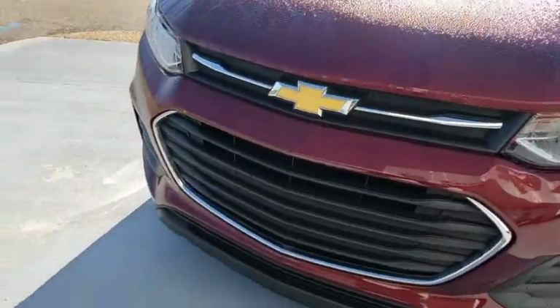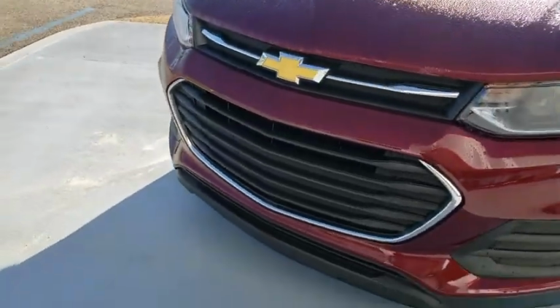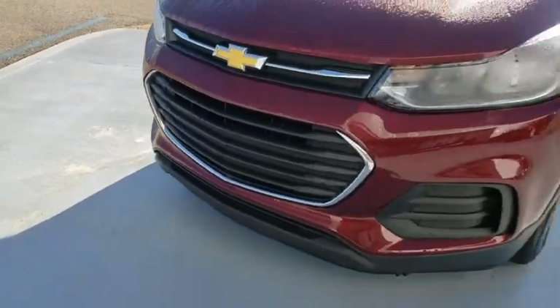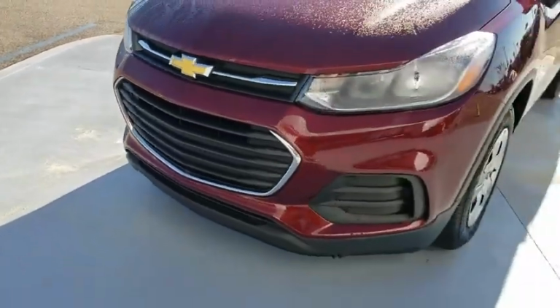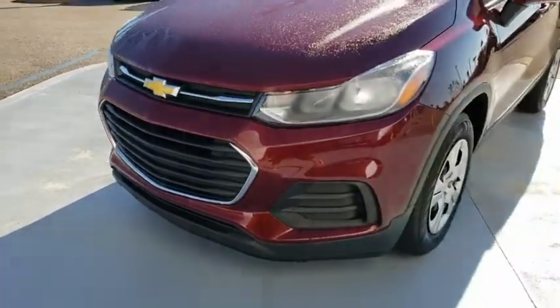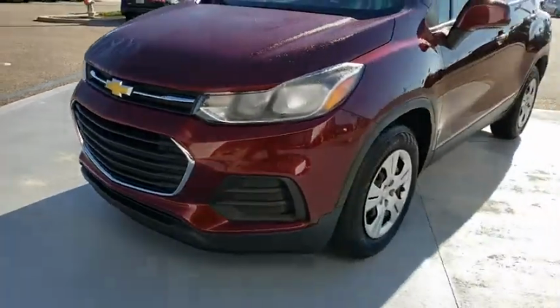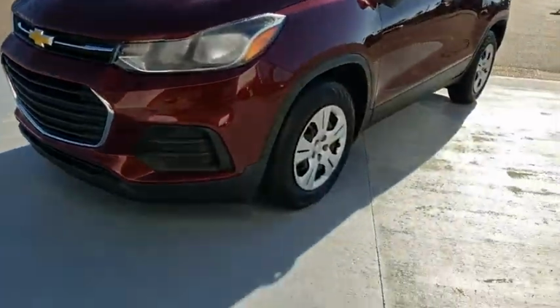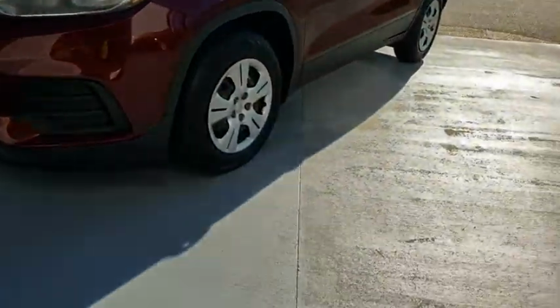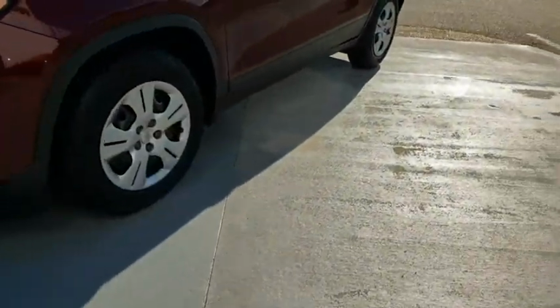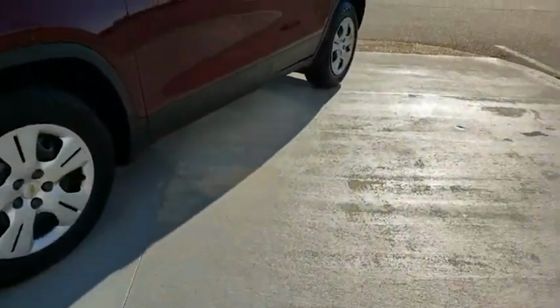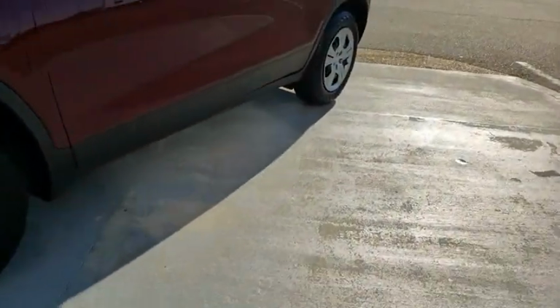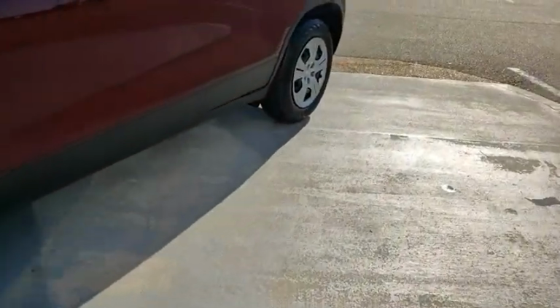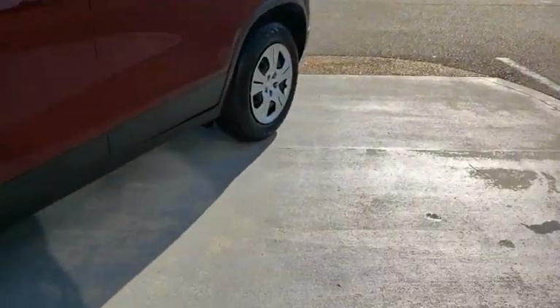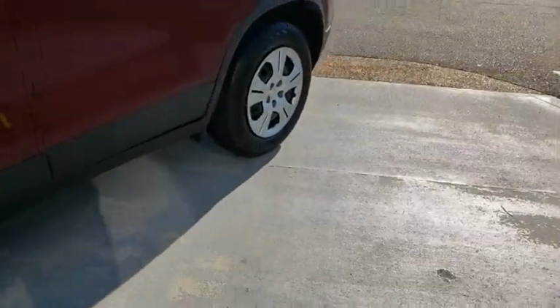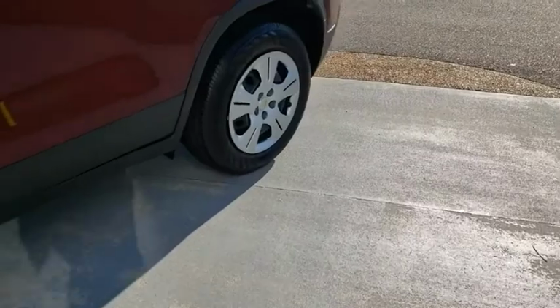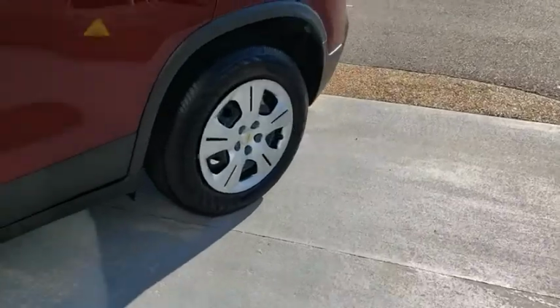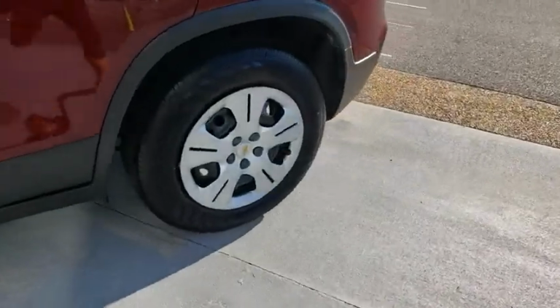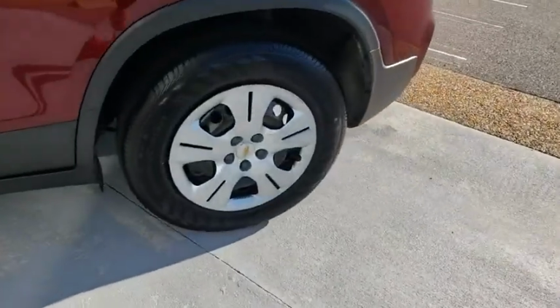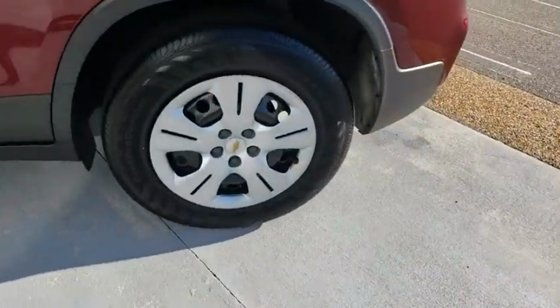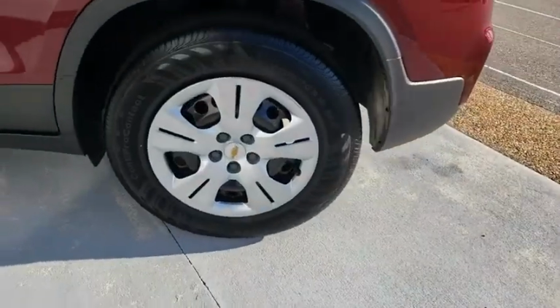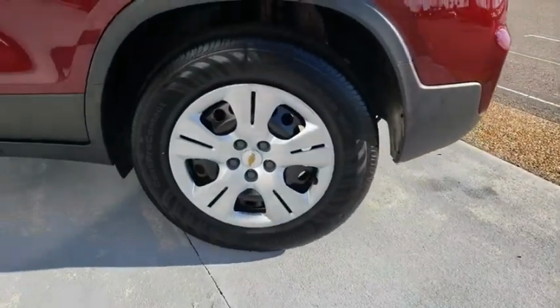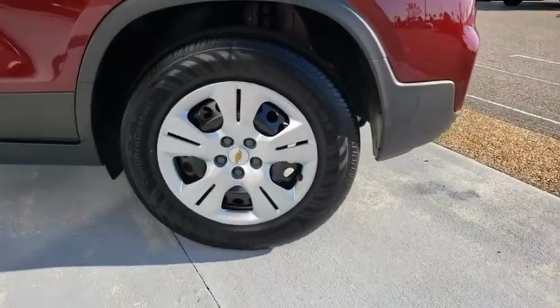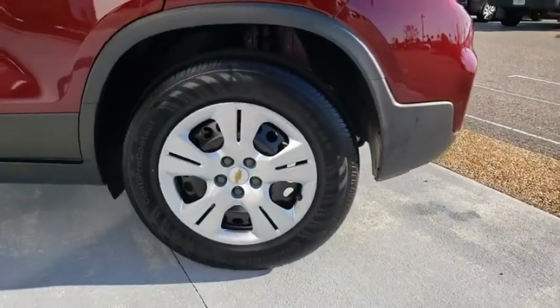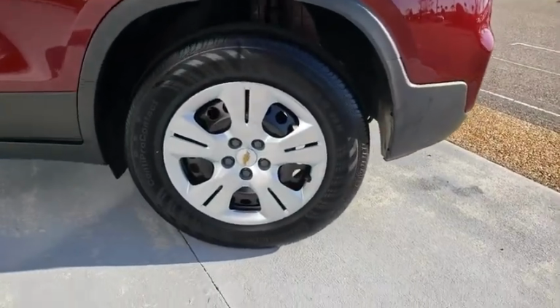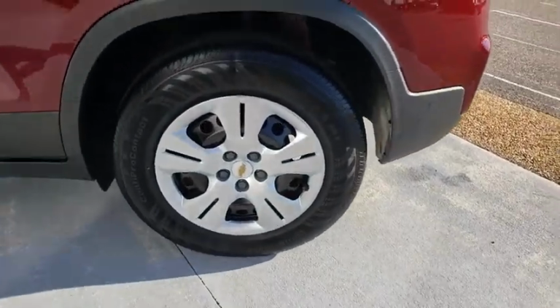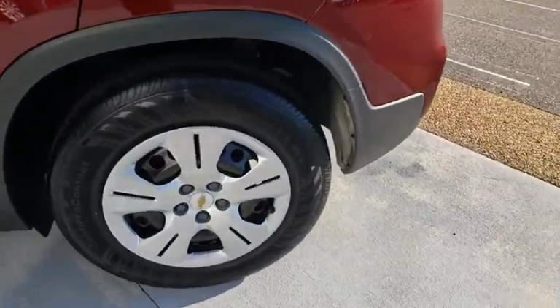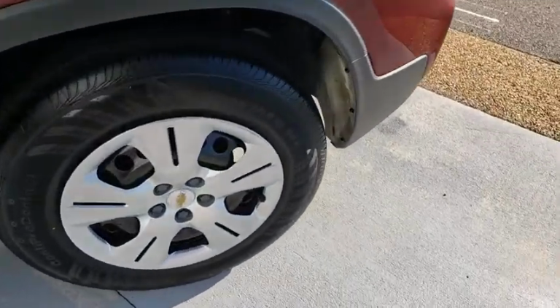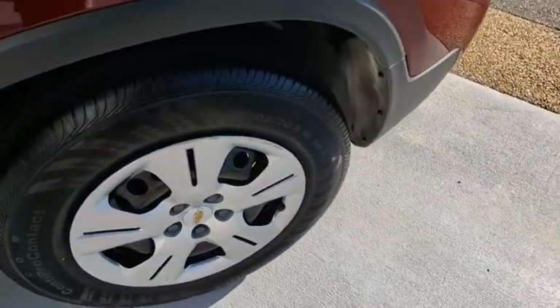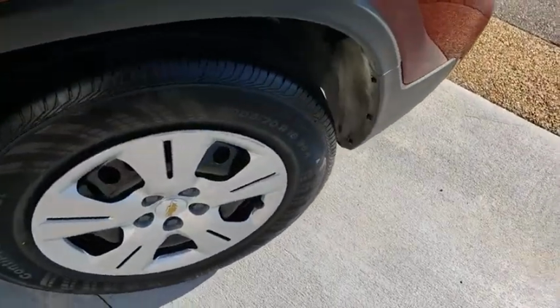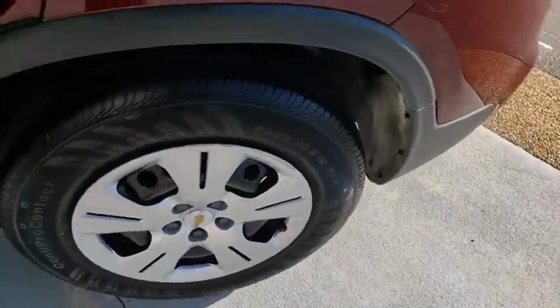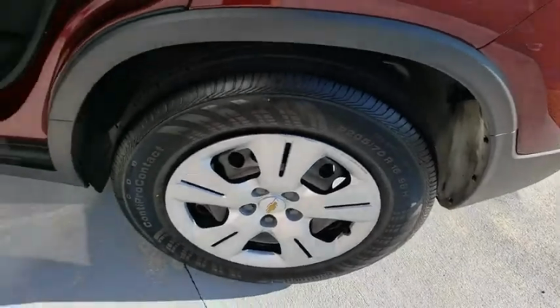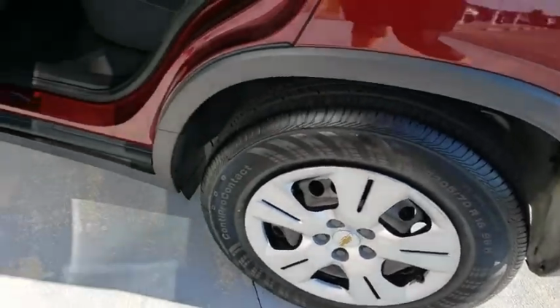Rear defrost, front wheel drive, AM FM stereo radio, passenger airbag, child safety locks, power door locks, MP3 player, bucket seats, security system.